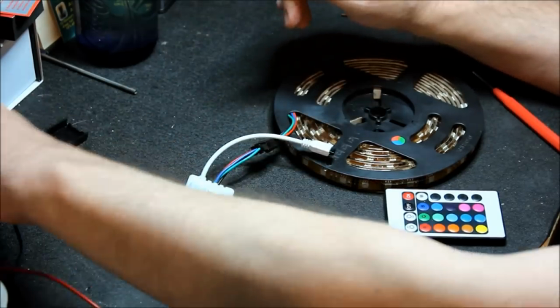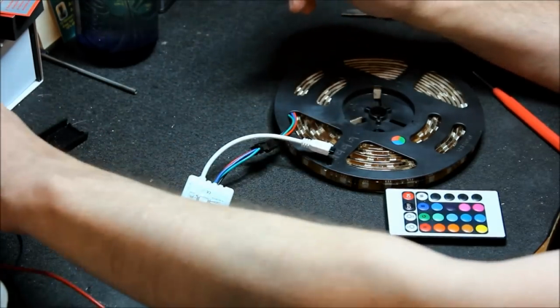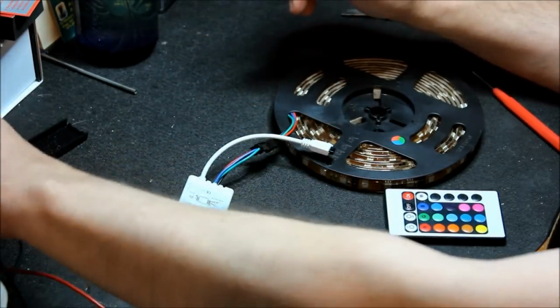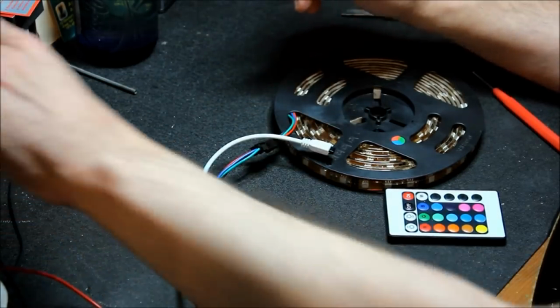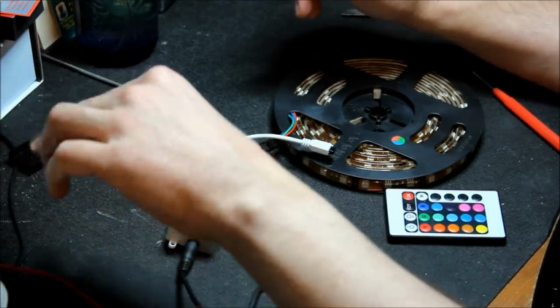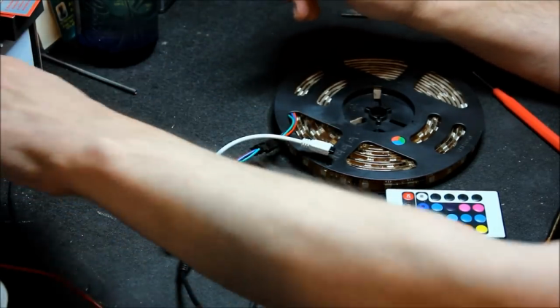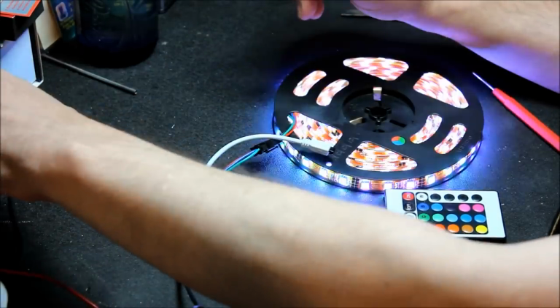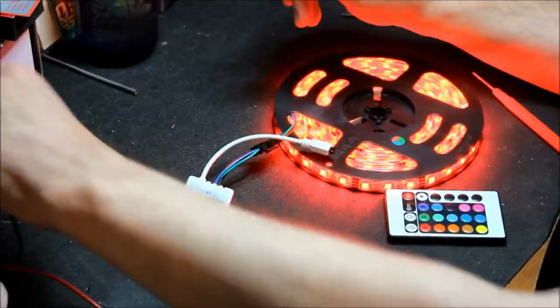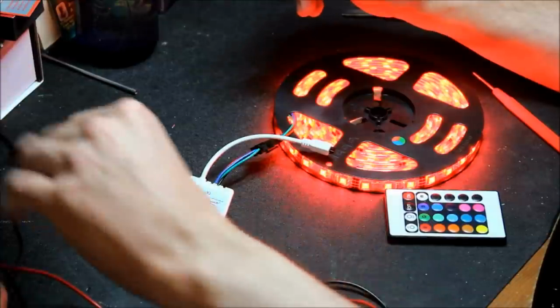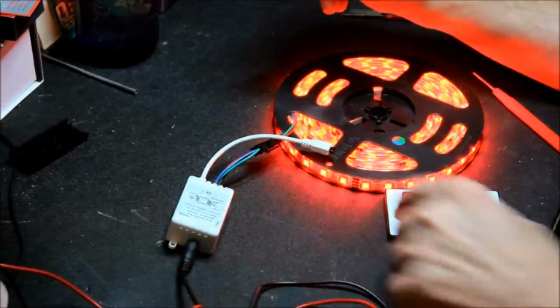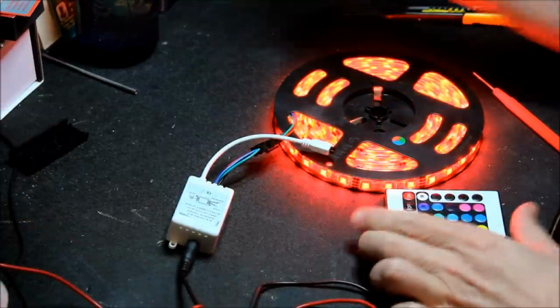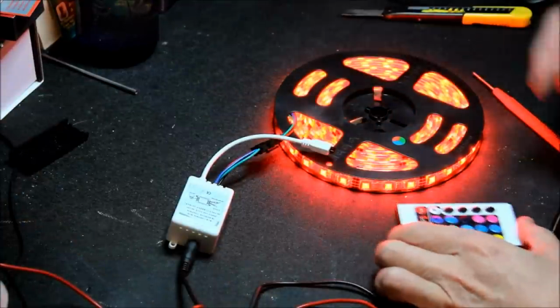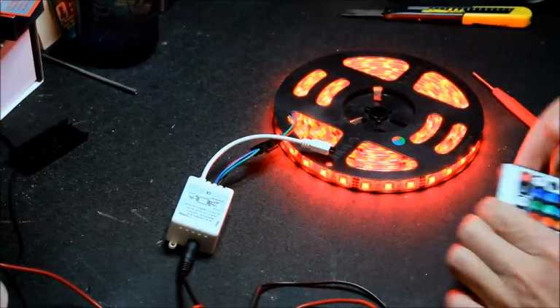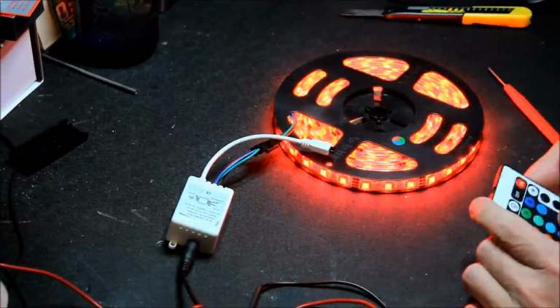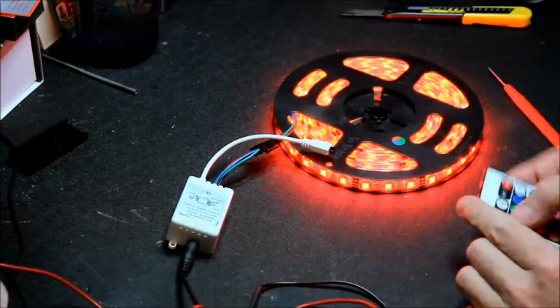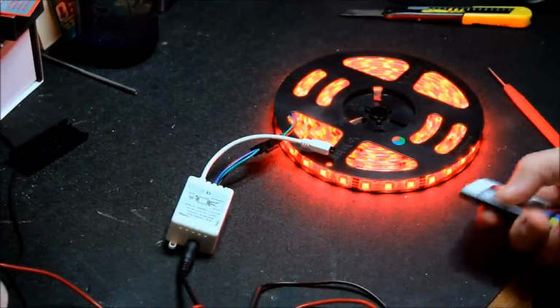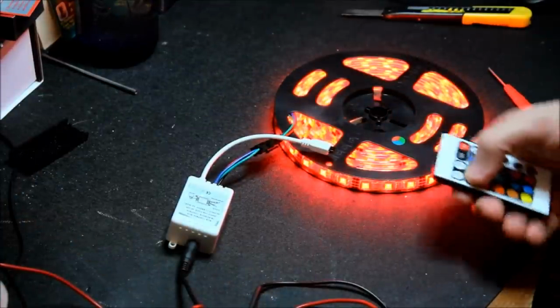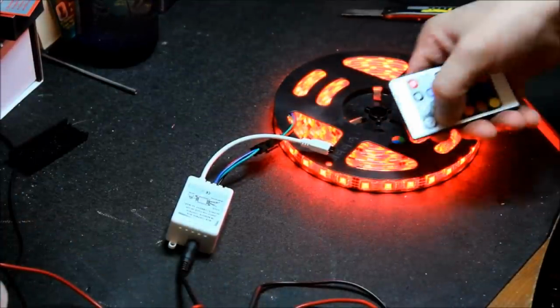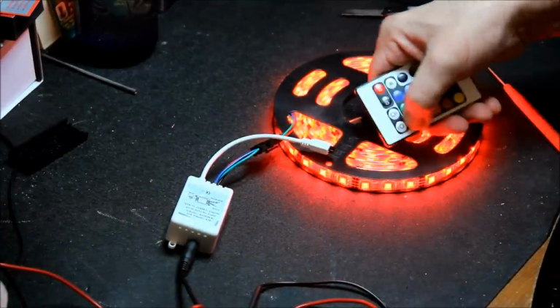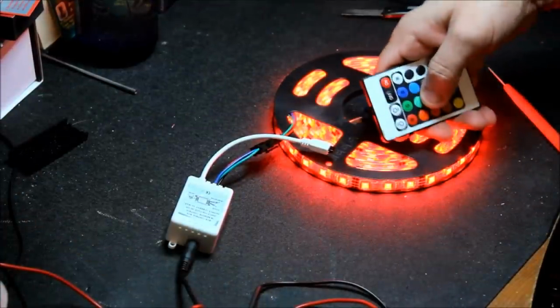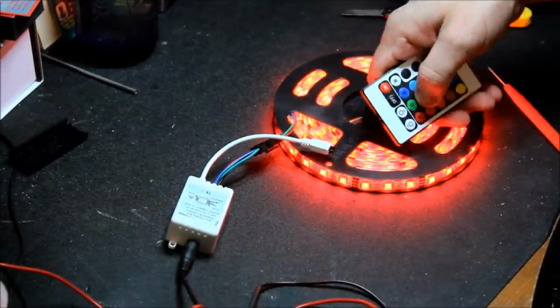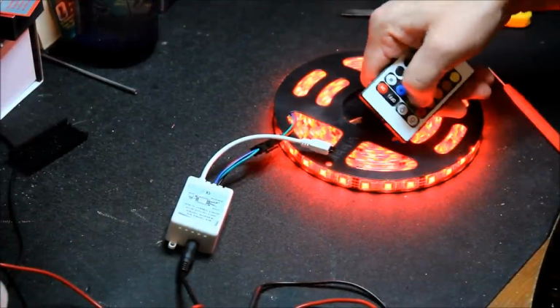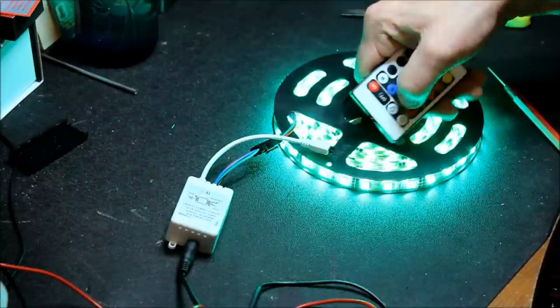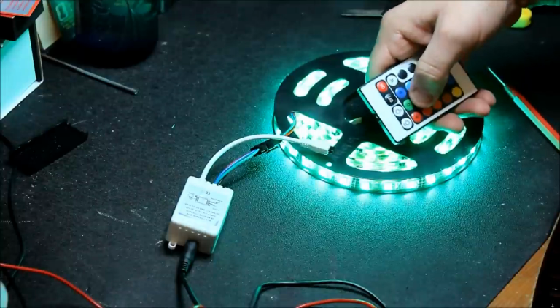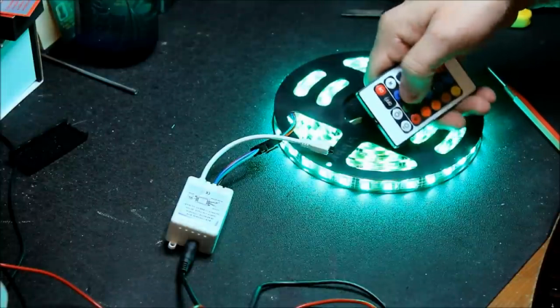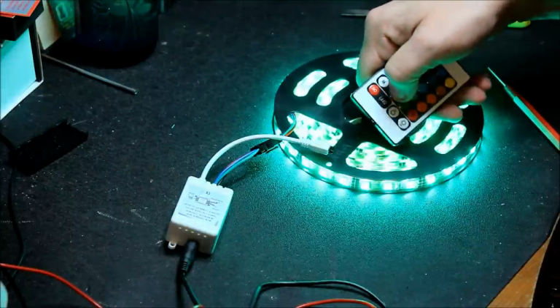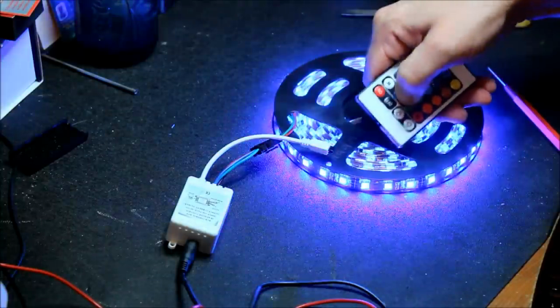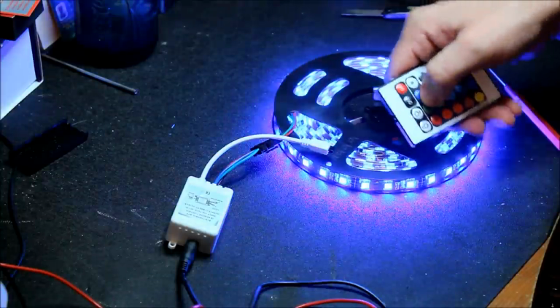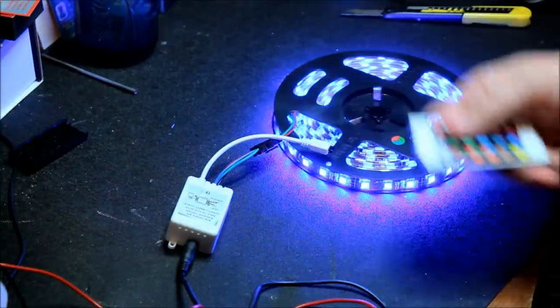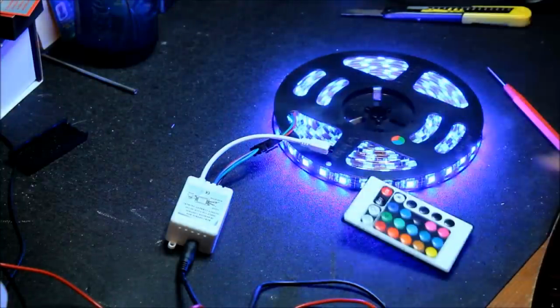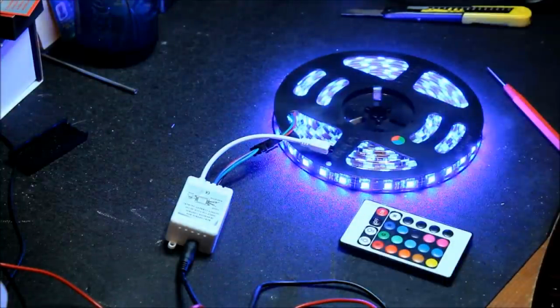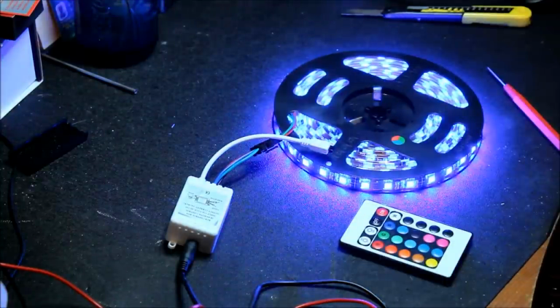Okay, so red is now red, green is now green, blue is now blue. Sorted!